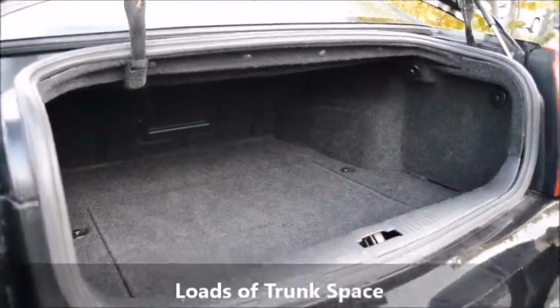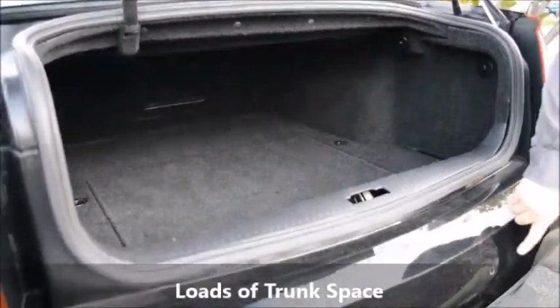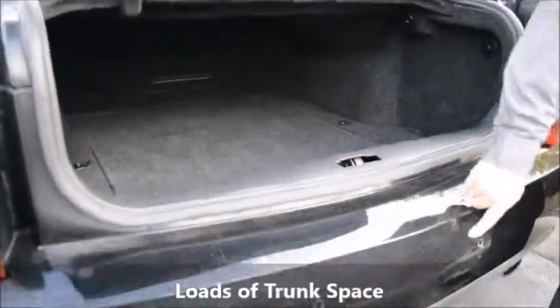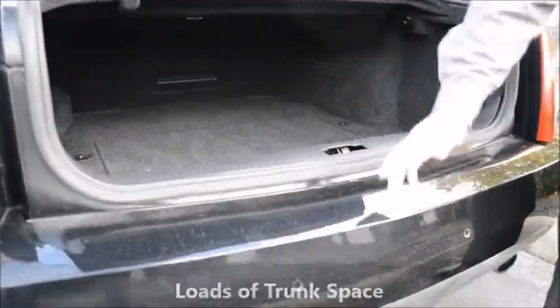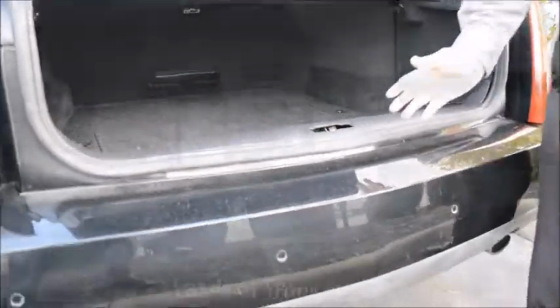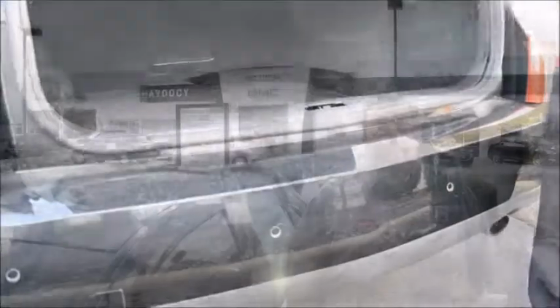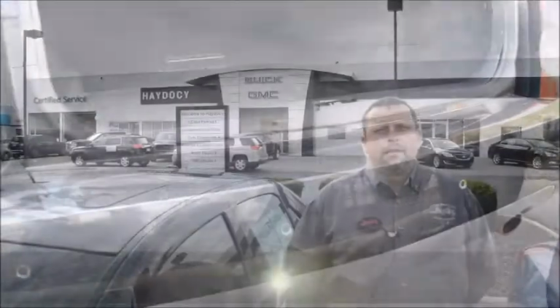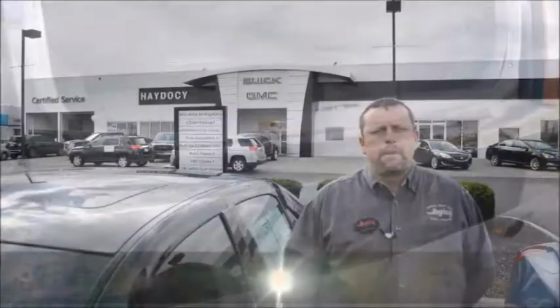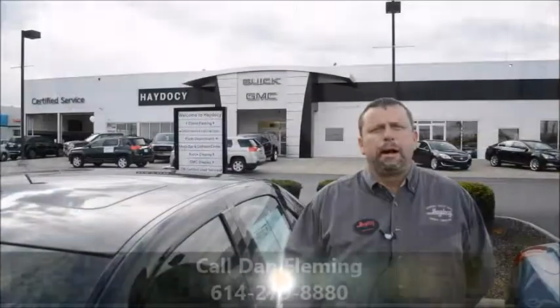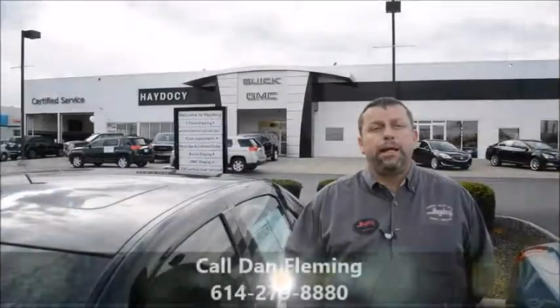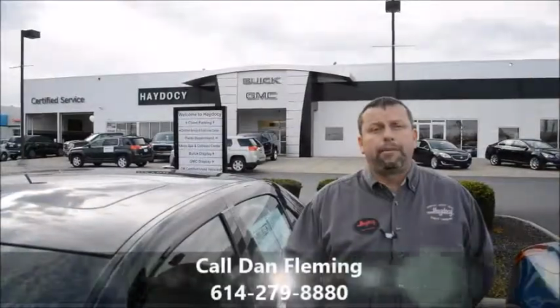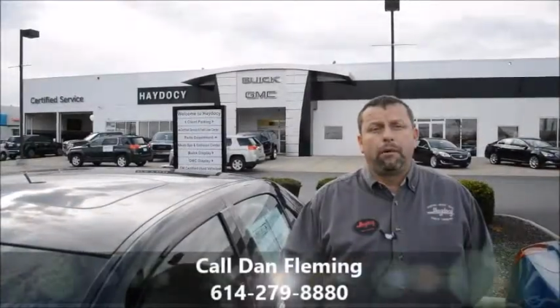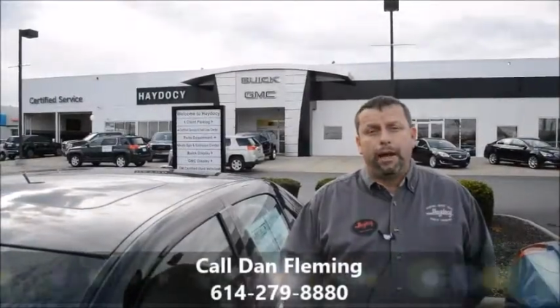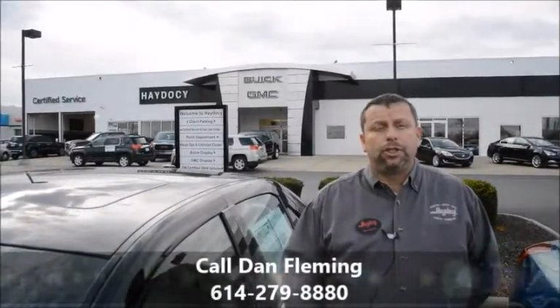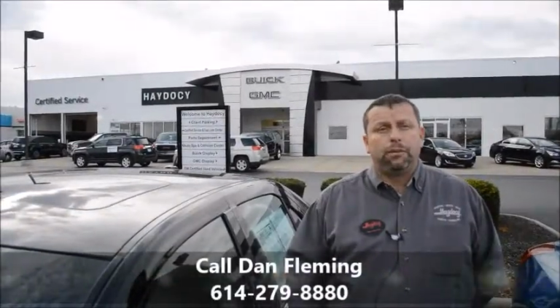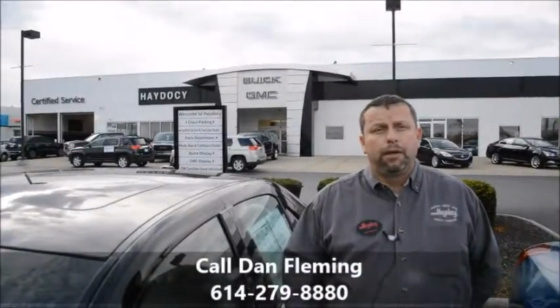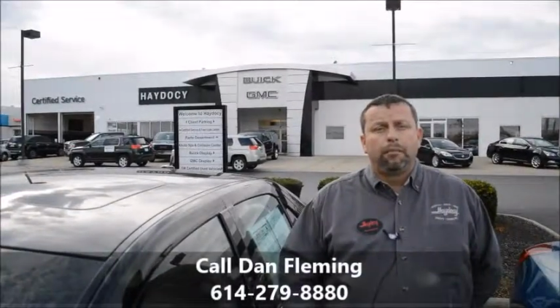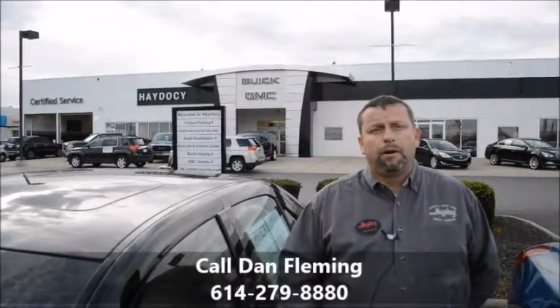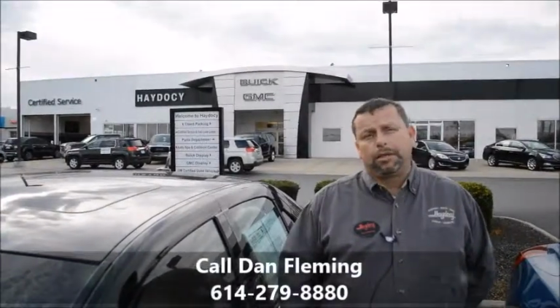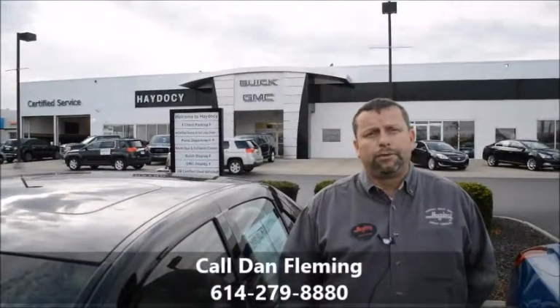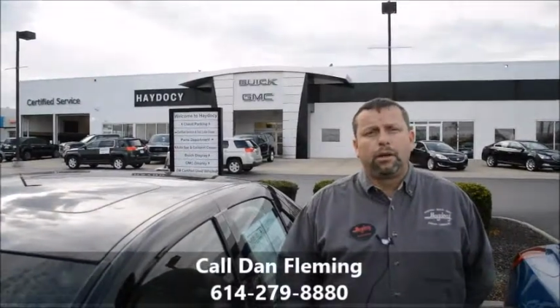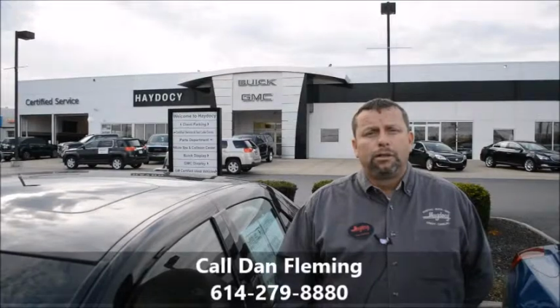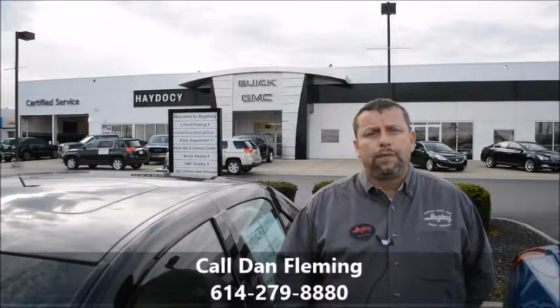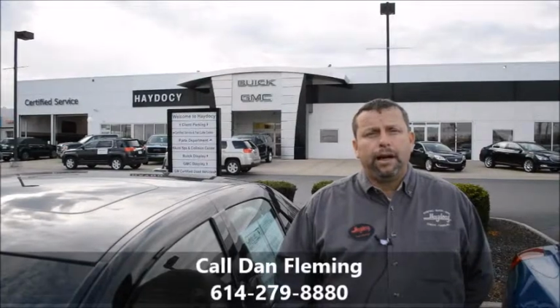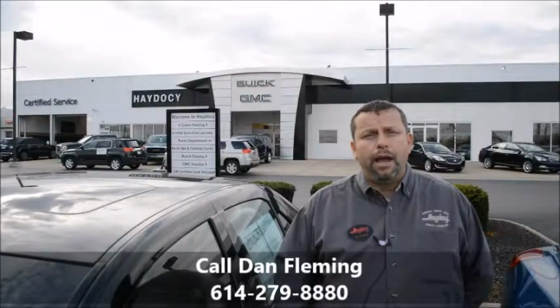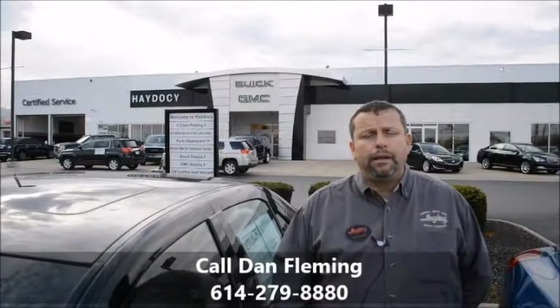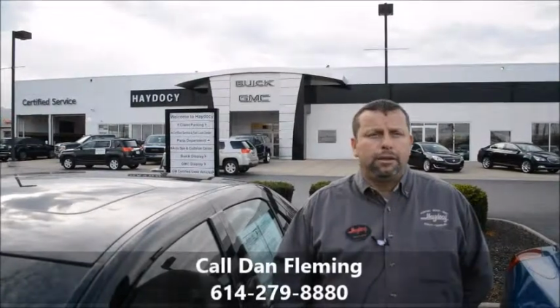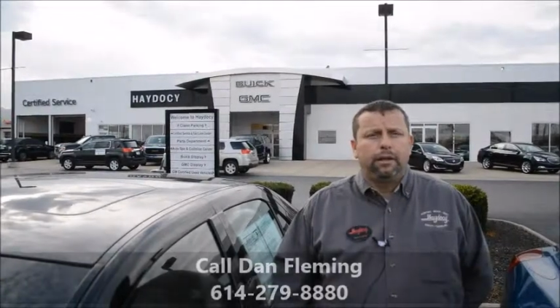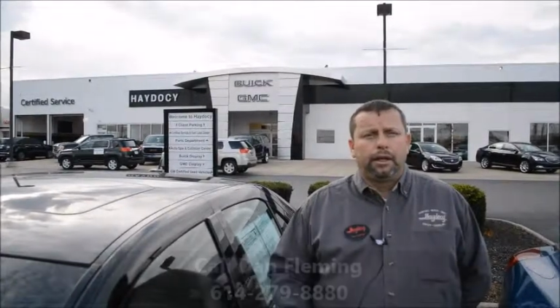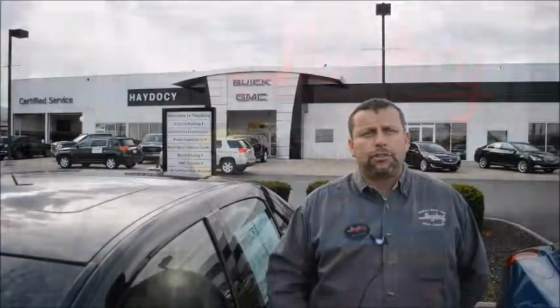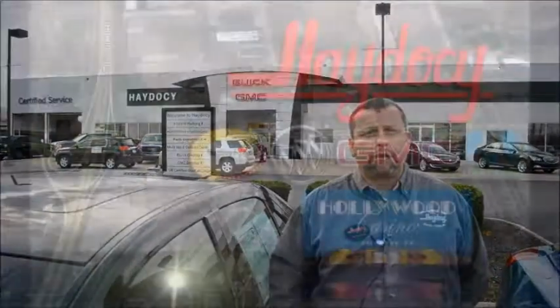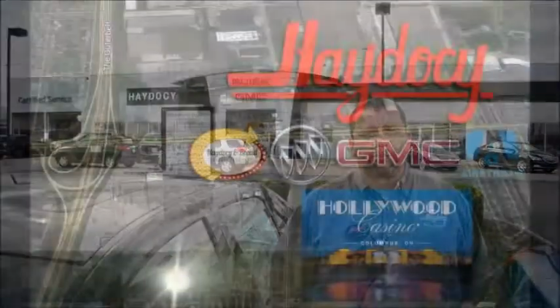Backup sensors are going to help you when you back up. My name is Dan Fleming, I work for Haydesee GMC Buick. Please call me at 614-279-8880 and I'll get a test drive scheduled for you.